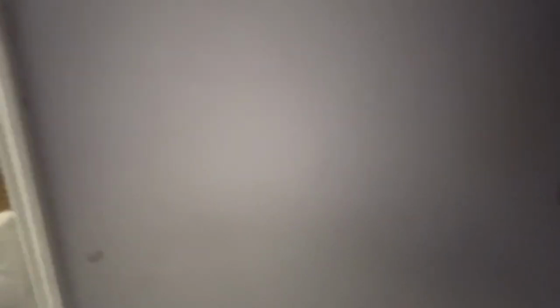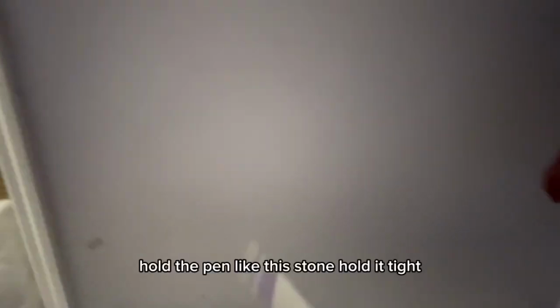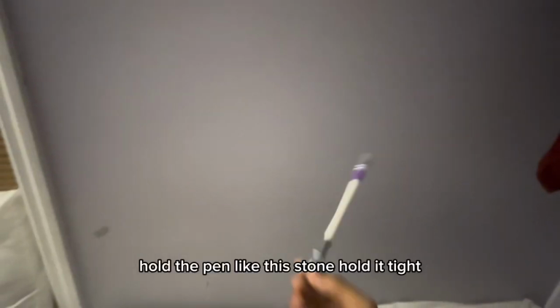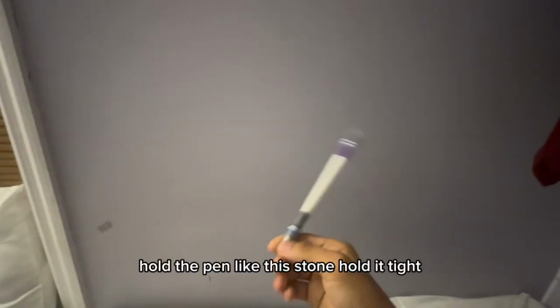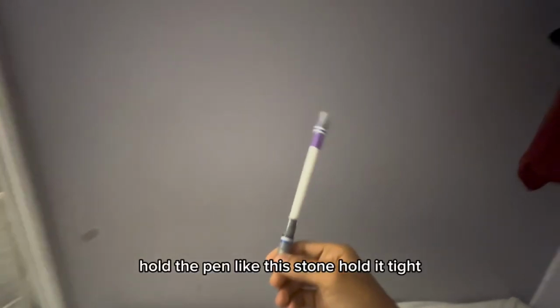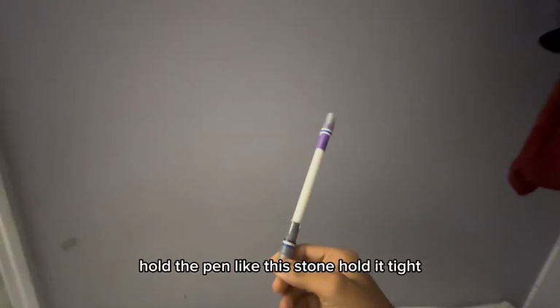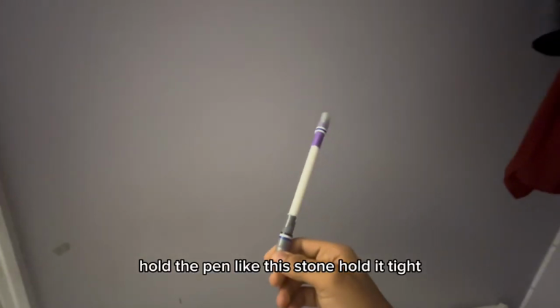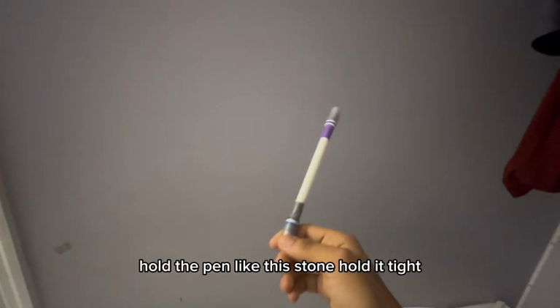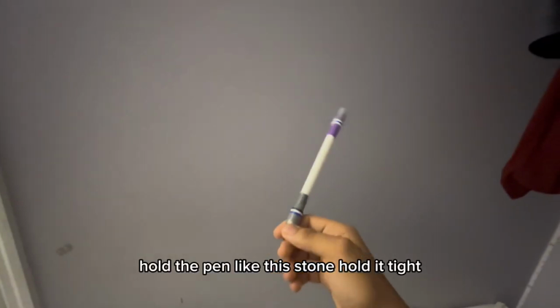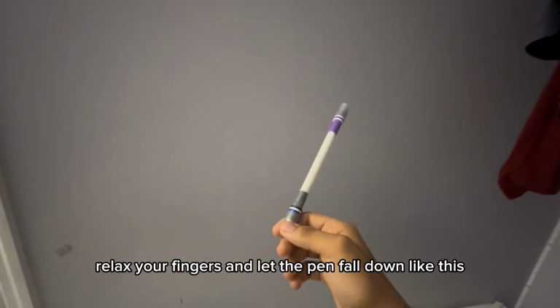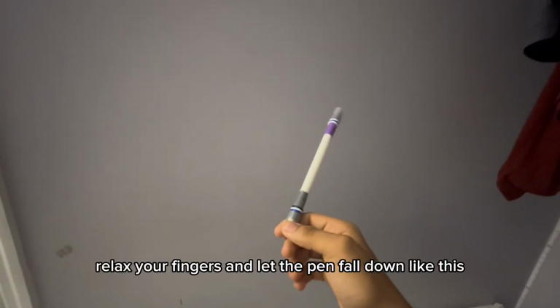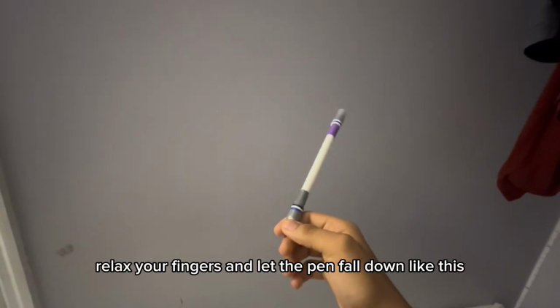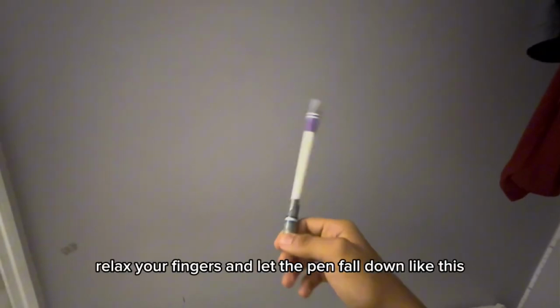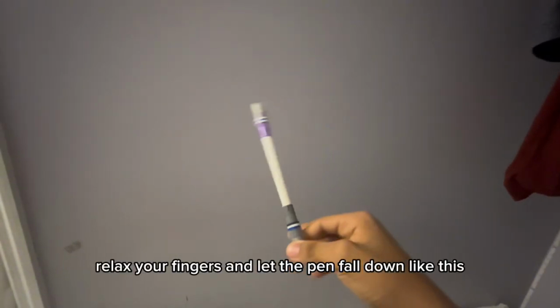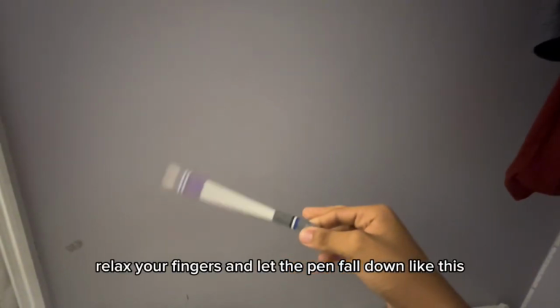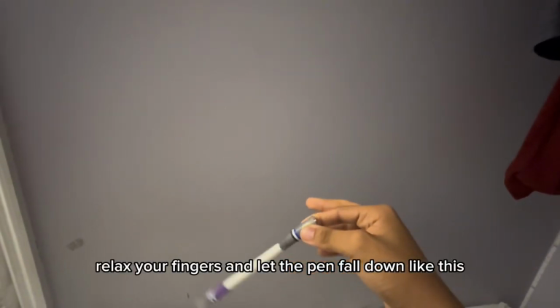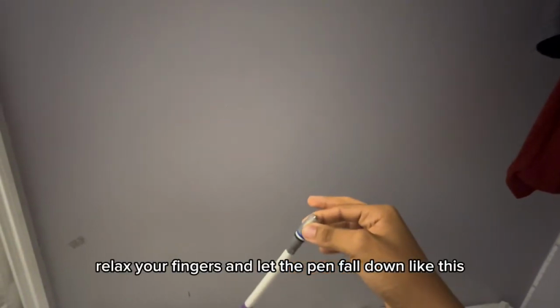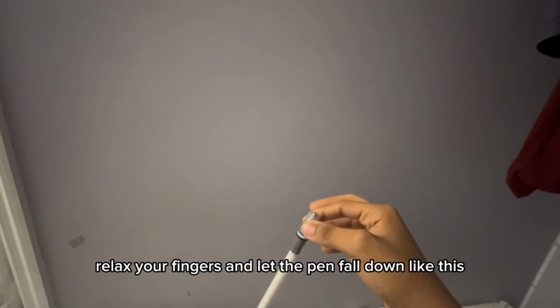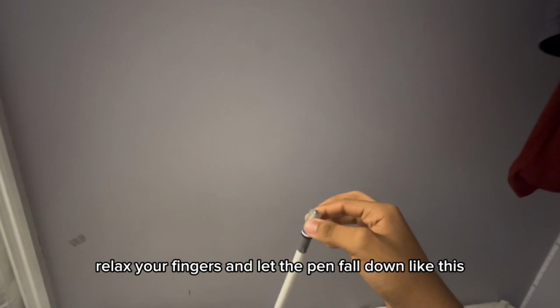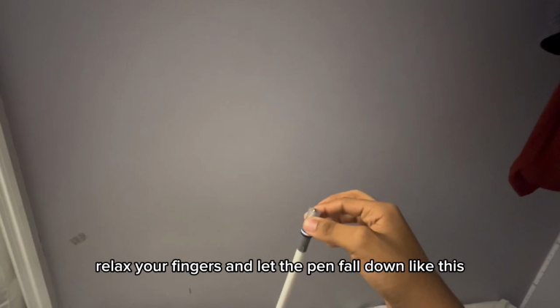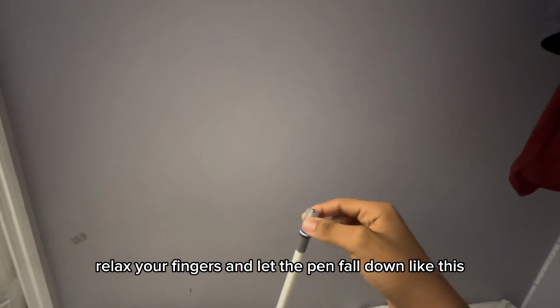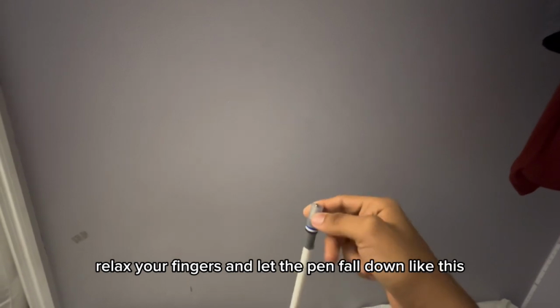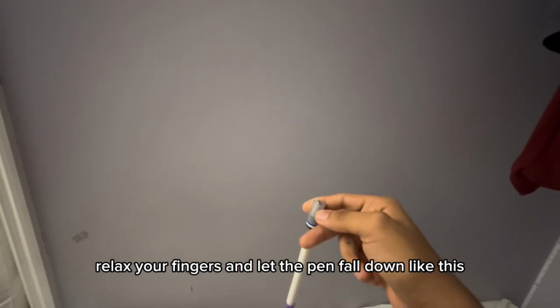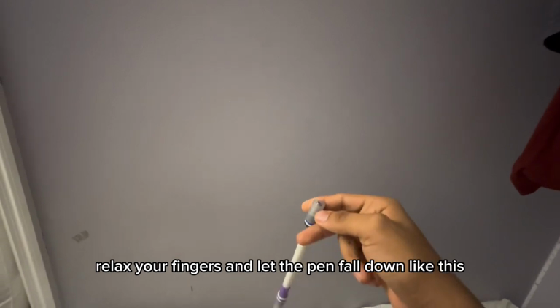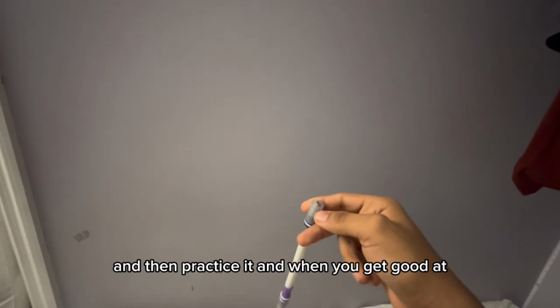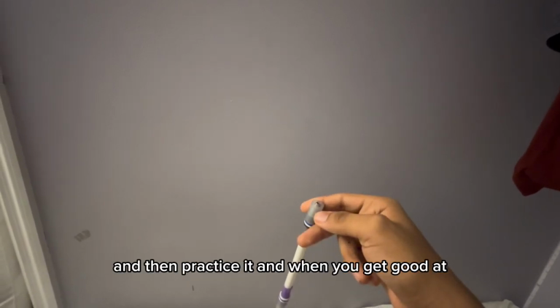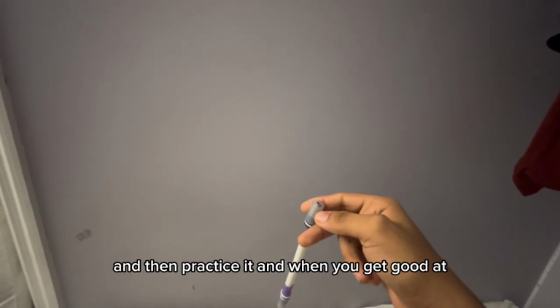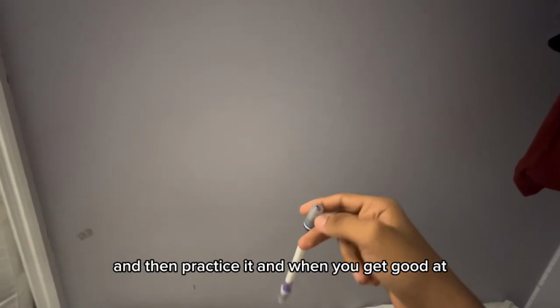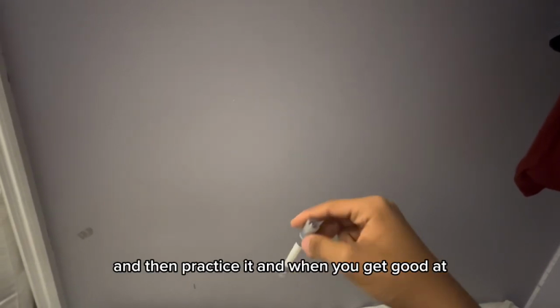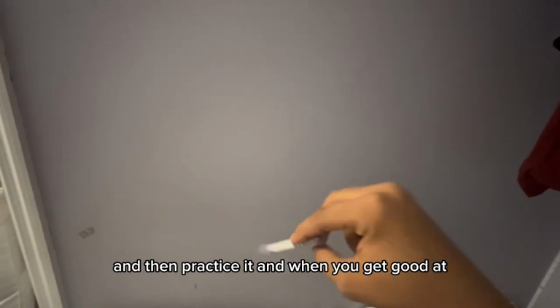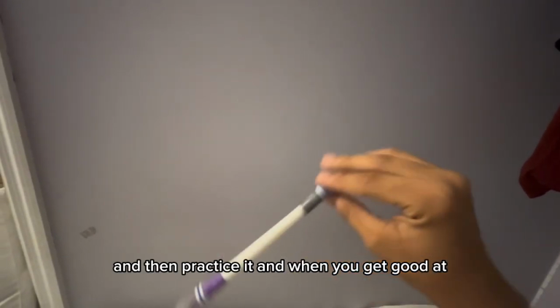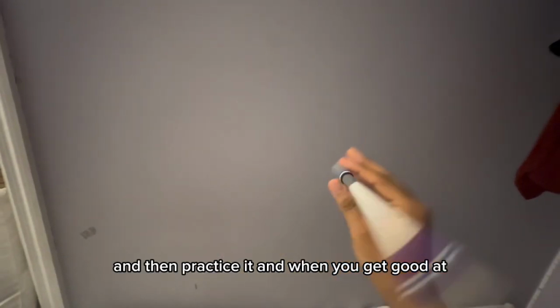Hold the pen like this. Don't hold it tight, relax your fingers, and let the pen fall down like this. Then practice it, and when you get good at it...